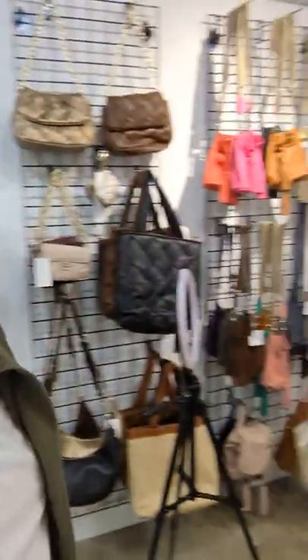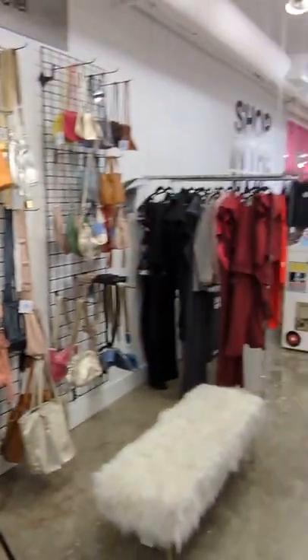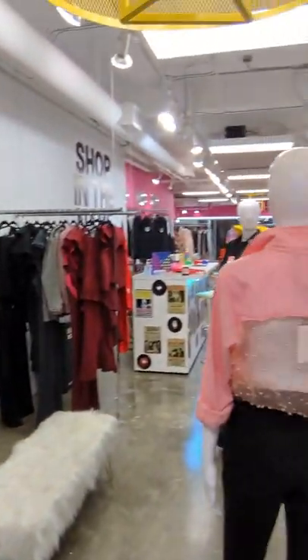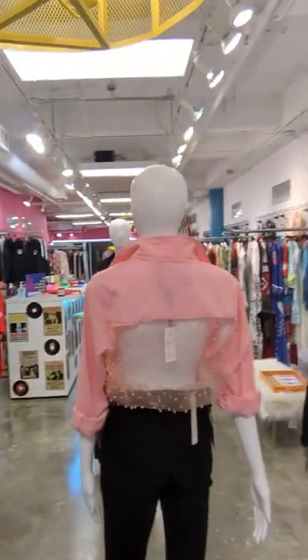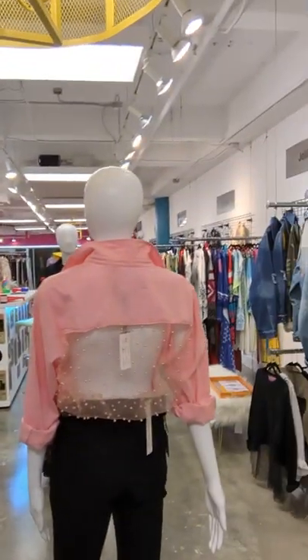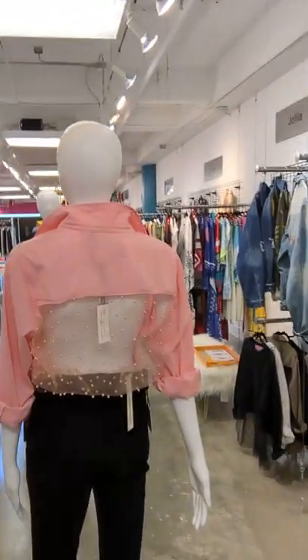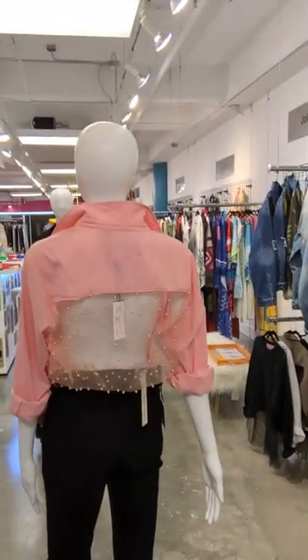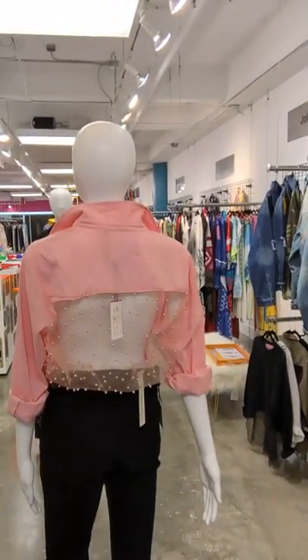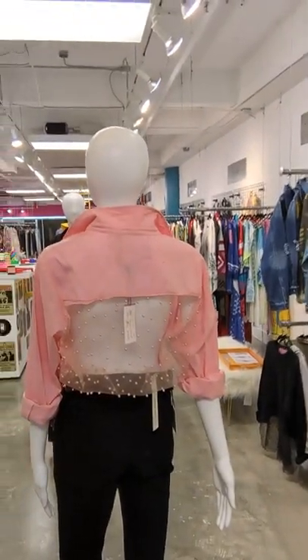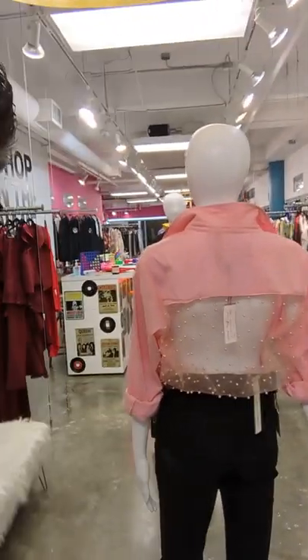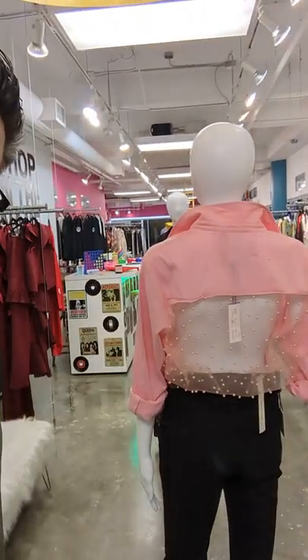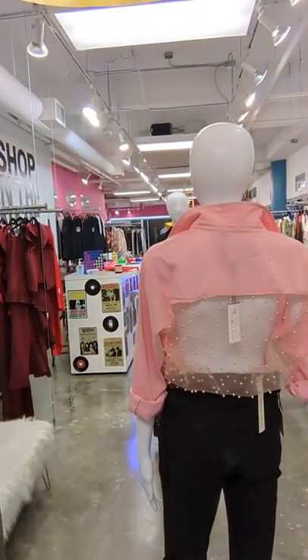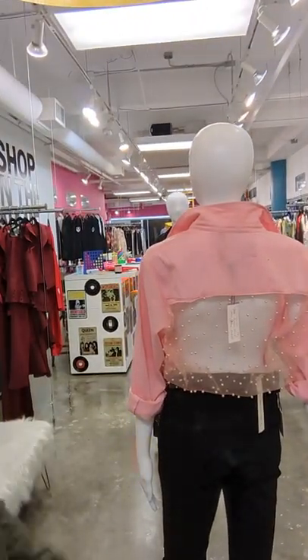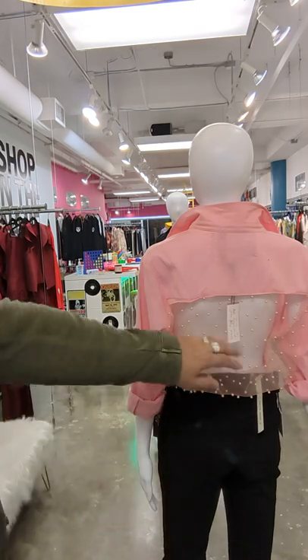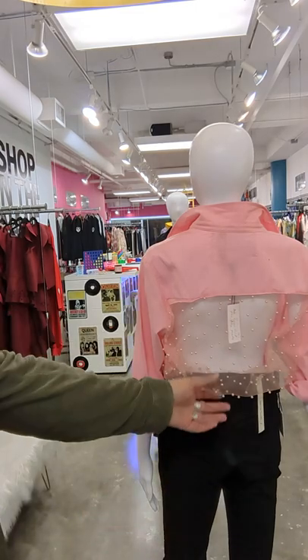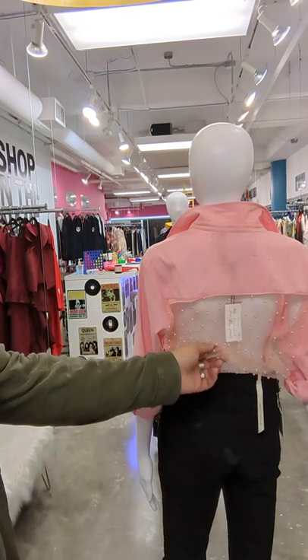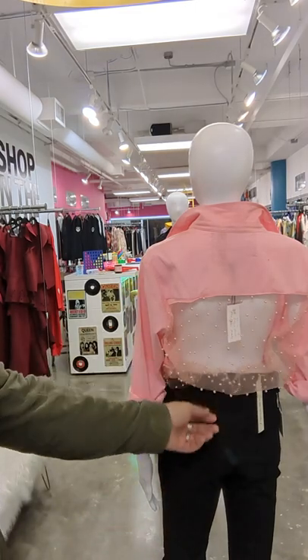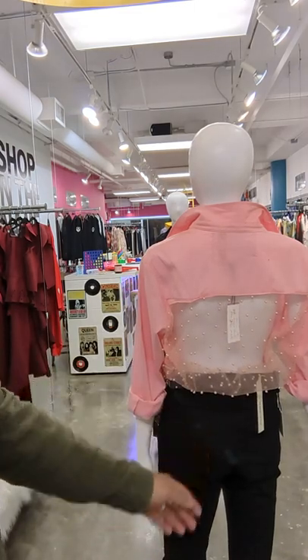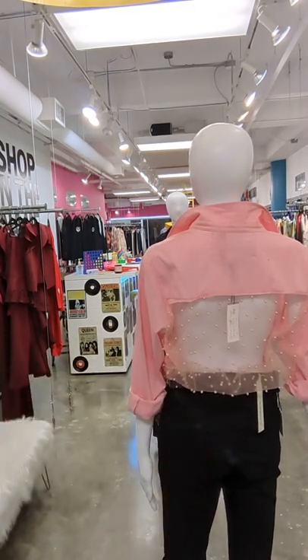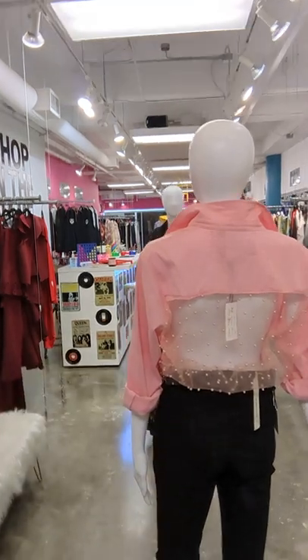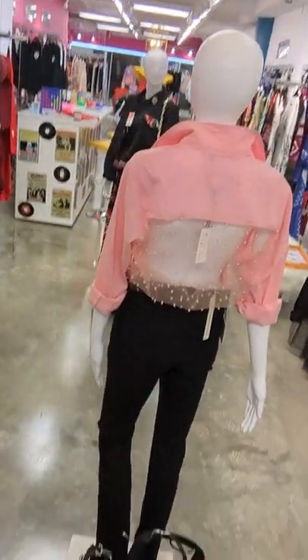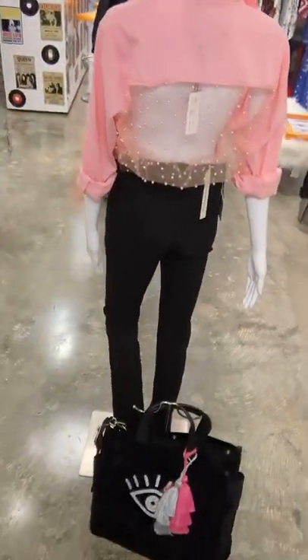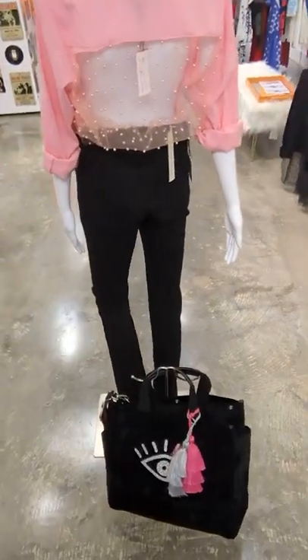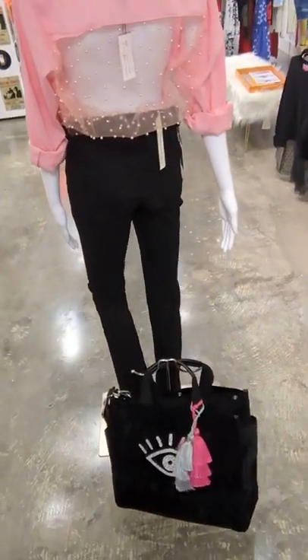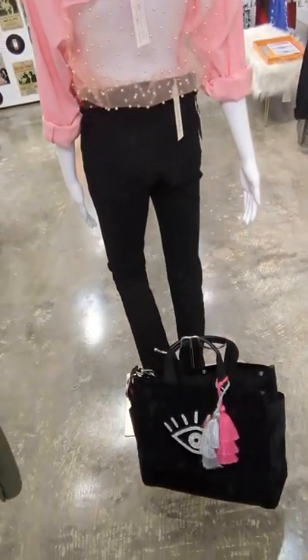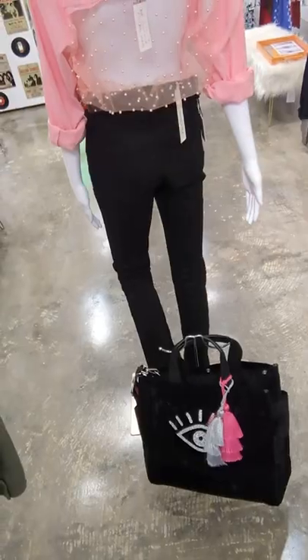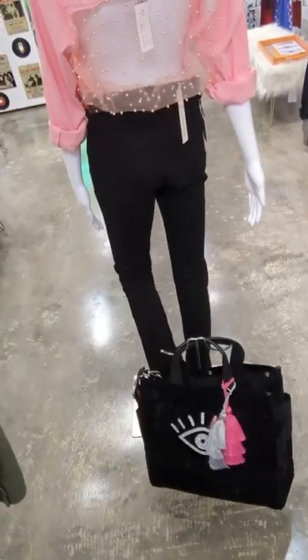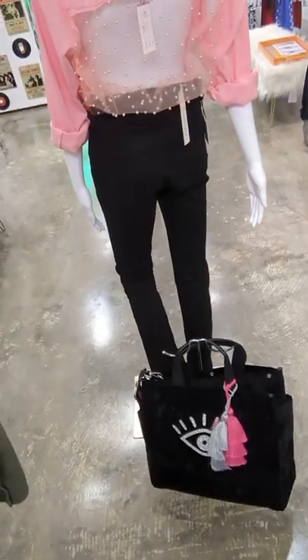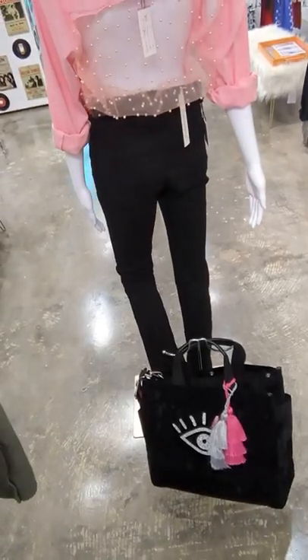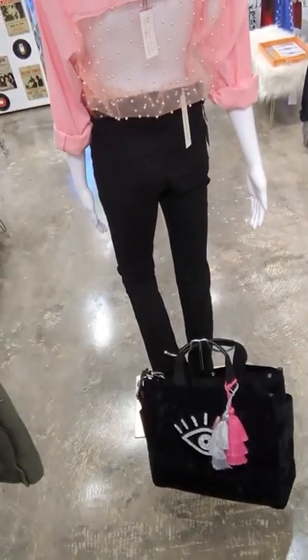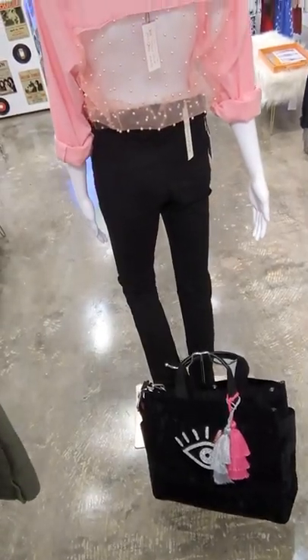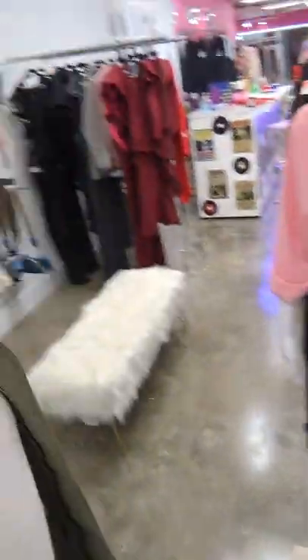Here's another mannequin along the room. This is our High Gorgeous blouse with the pearl netting, Lola jeans, and our Quilted Koala velvet tote.